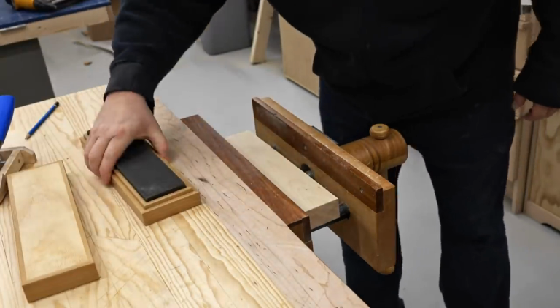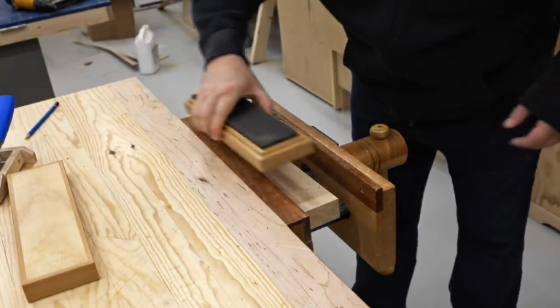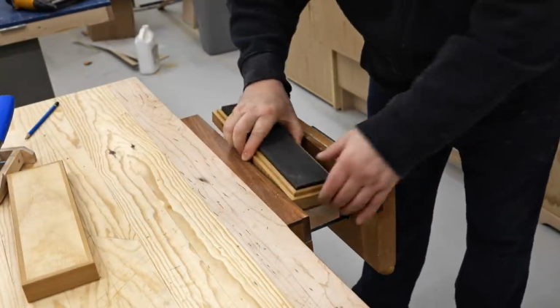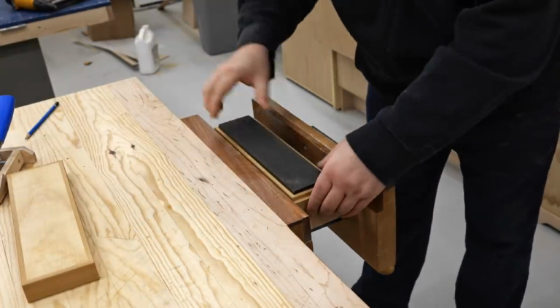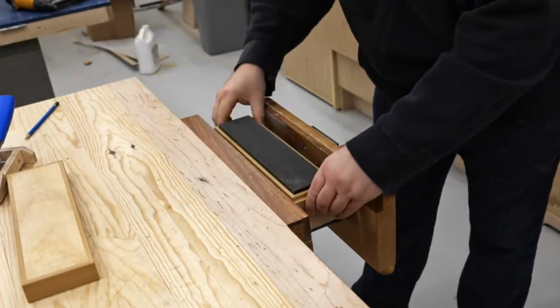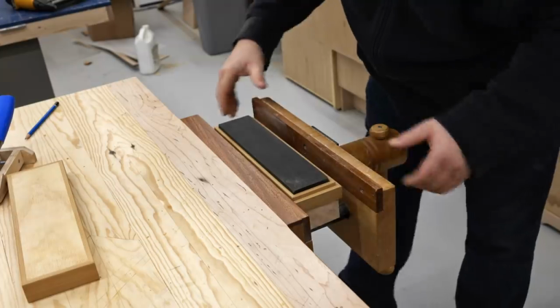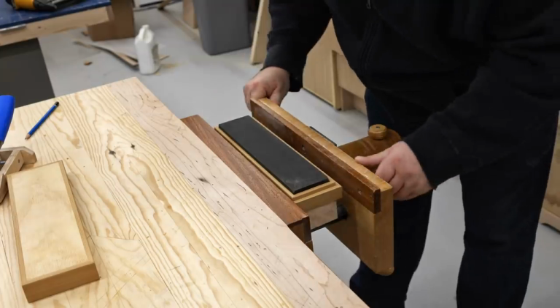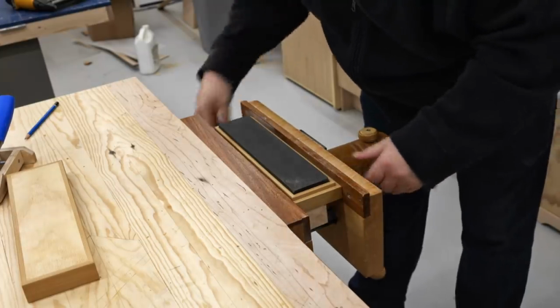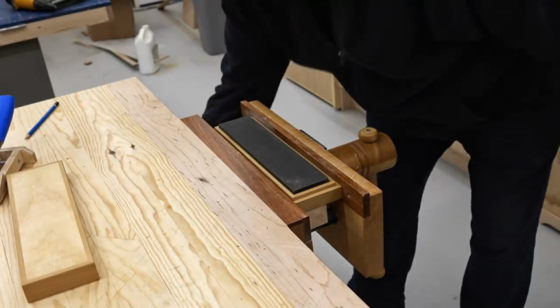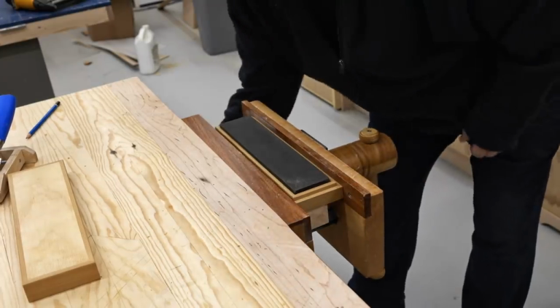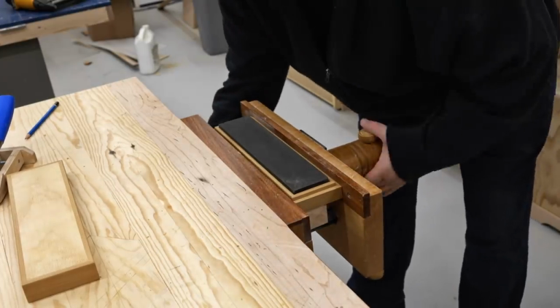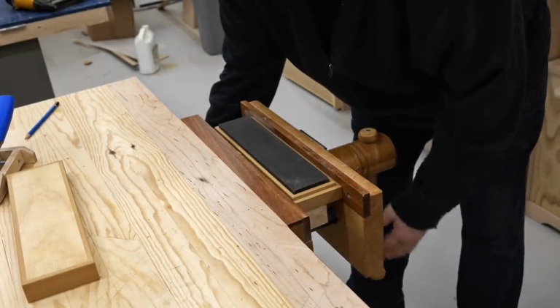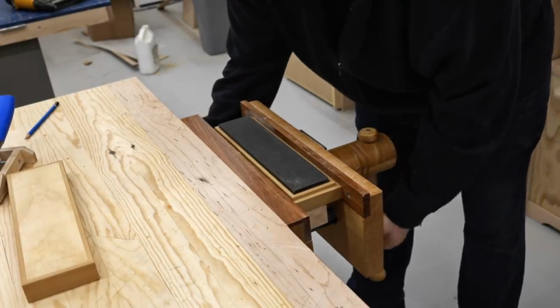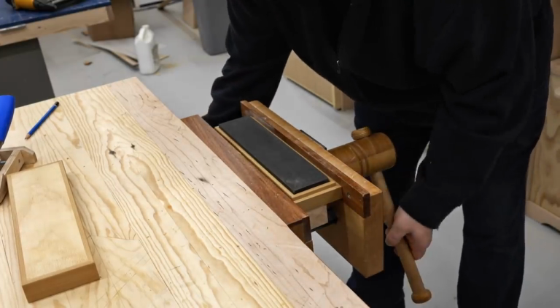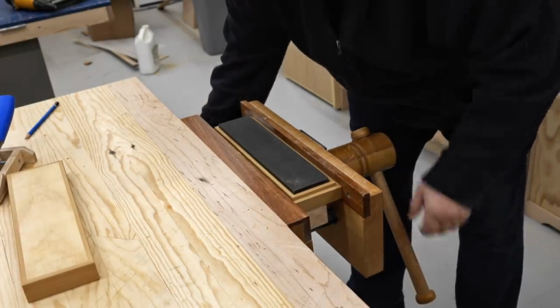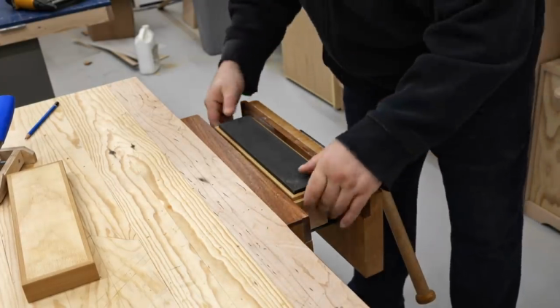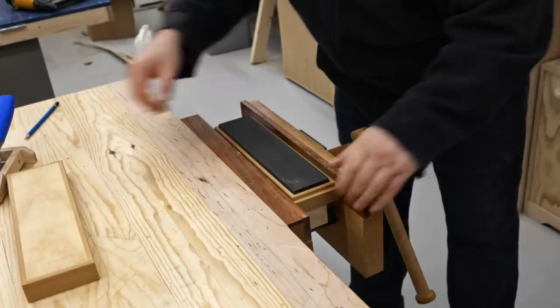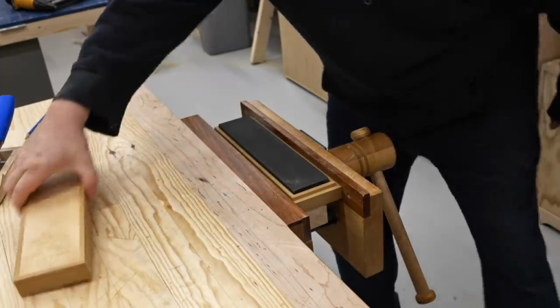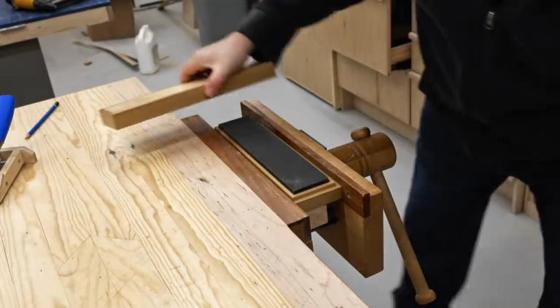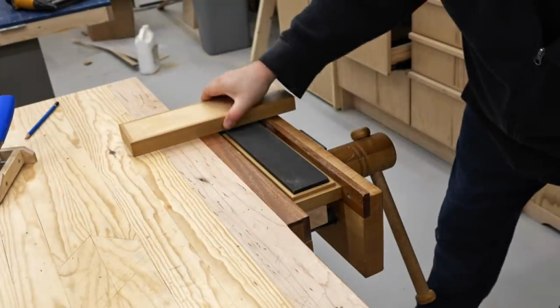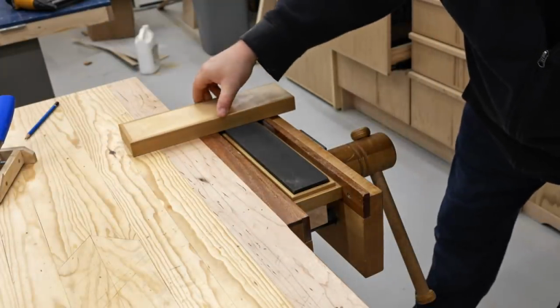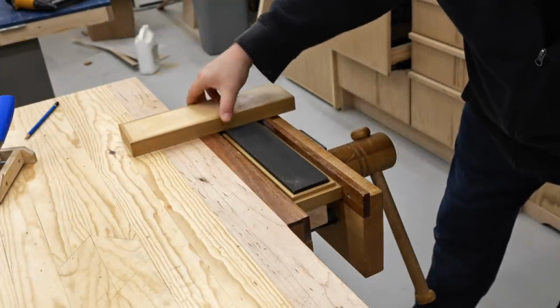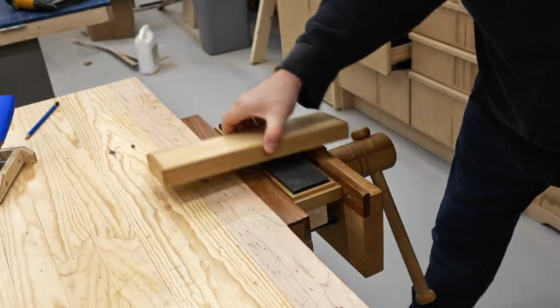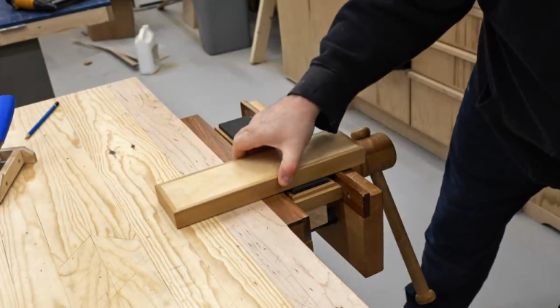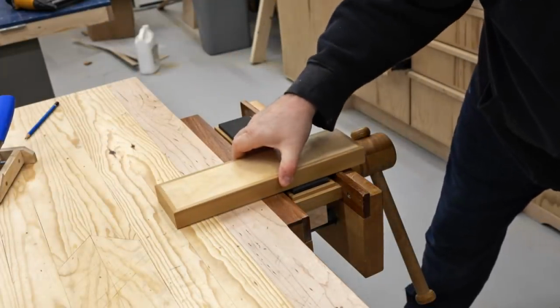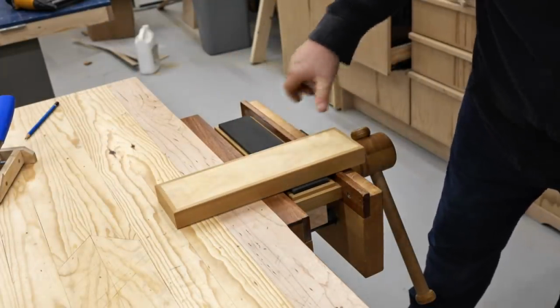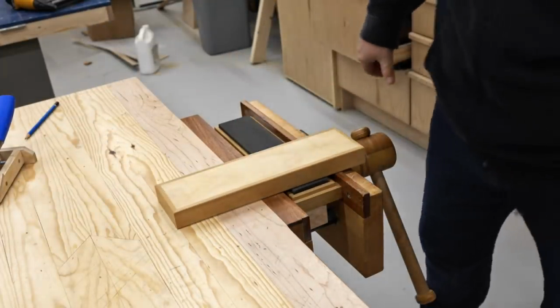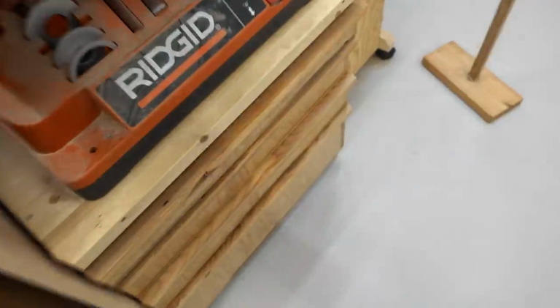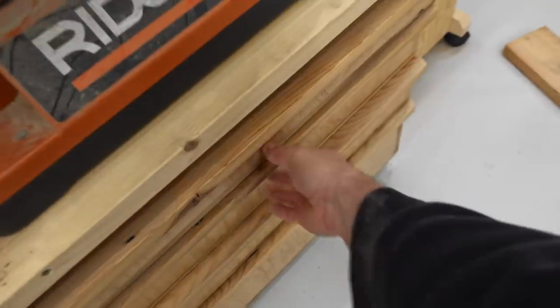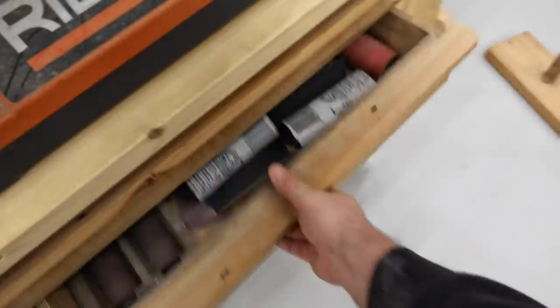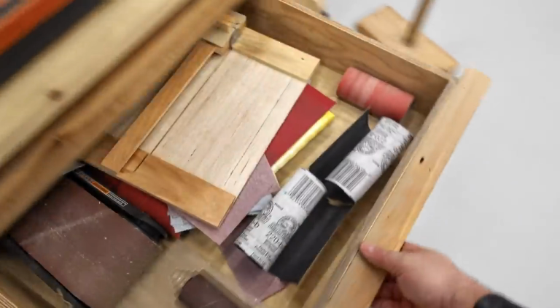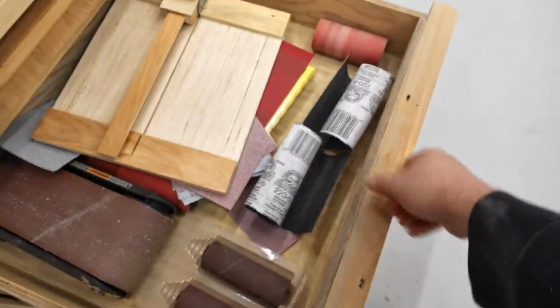What I've got here is the box with my sharpening stone and I'm going to put that in my quick release vise, but first I'm going to put in a piece of wood that's an inch and a half thick, and what that does is it lifts the stone up so that it's flush with the surface of my workbench.